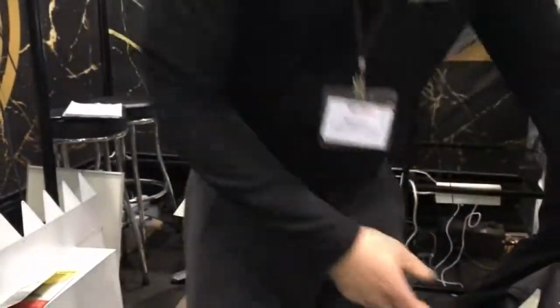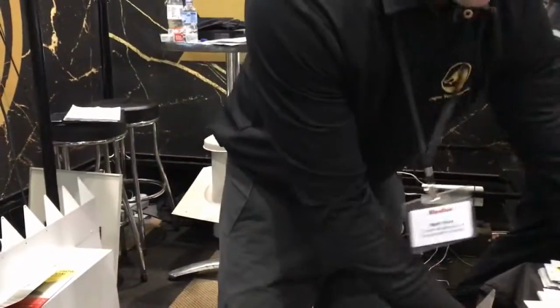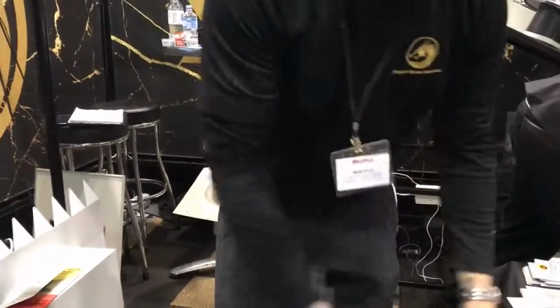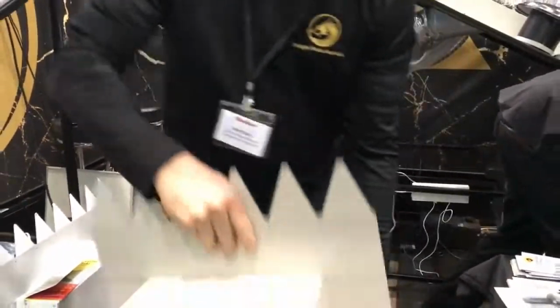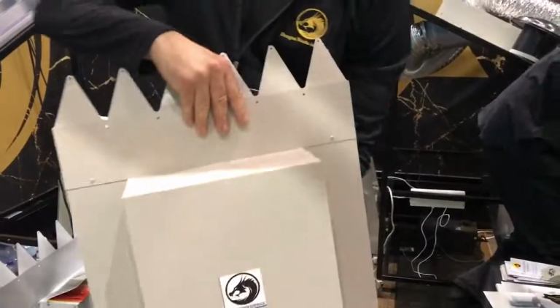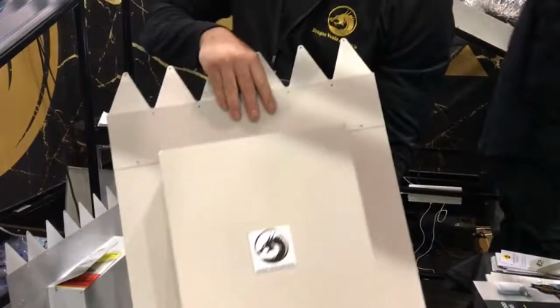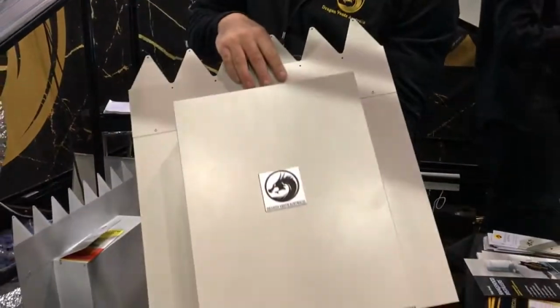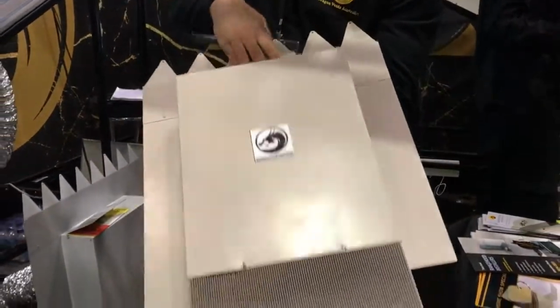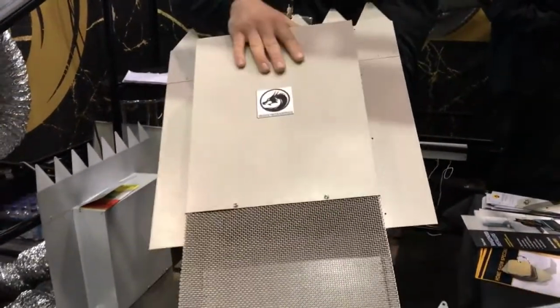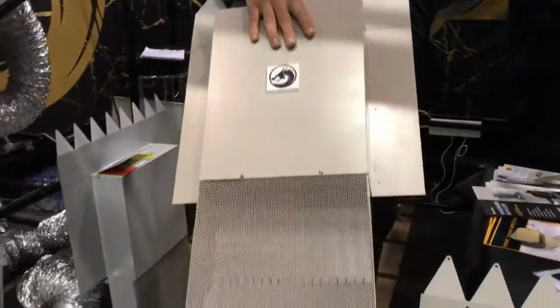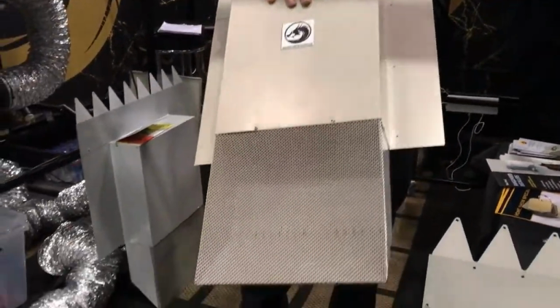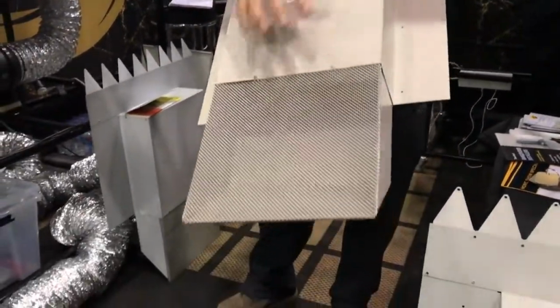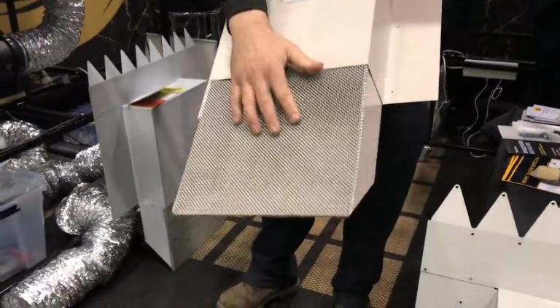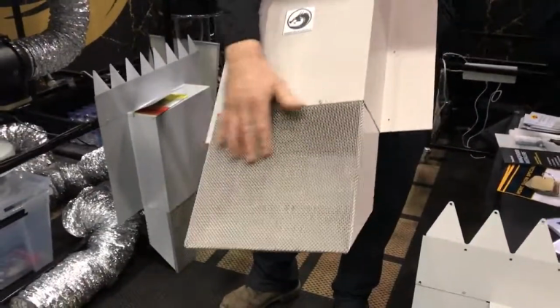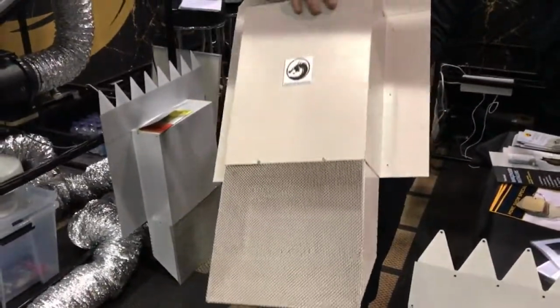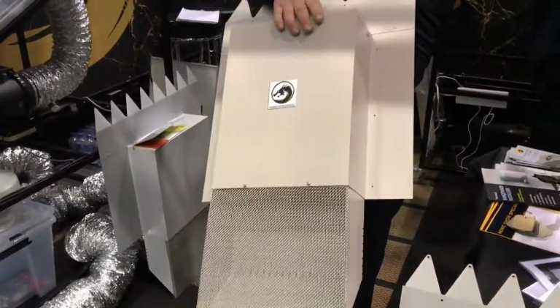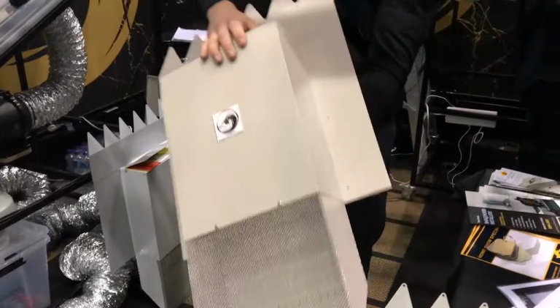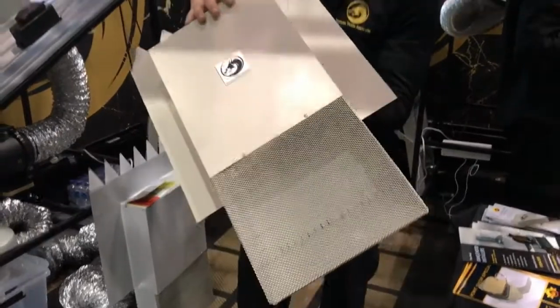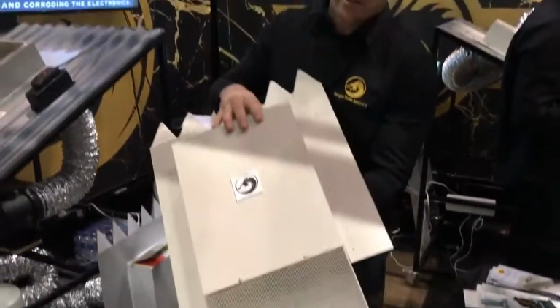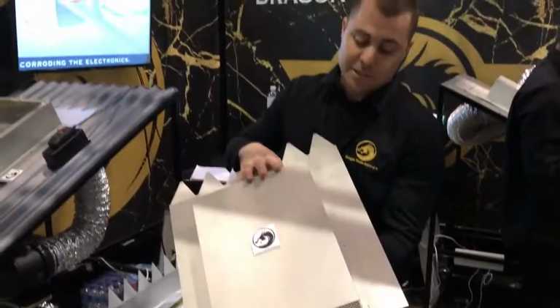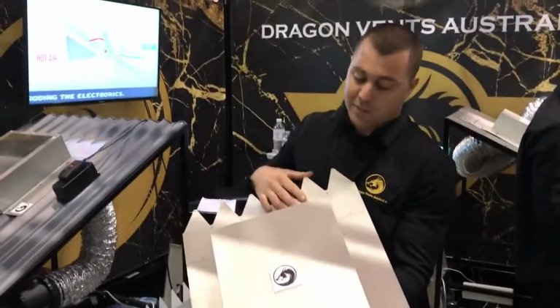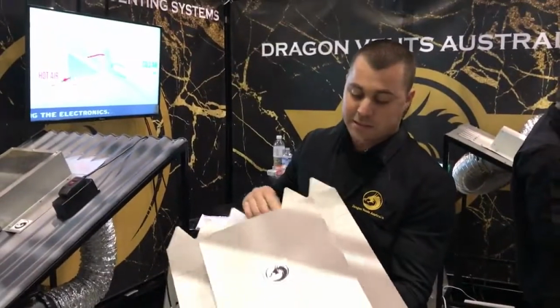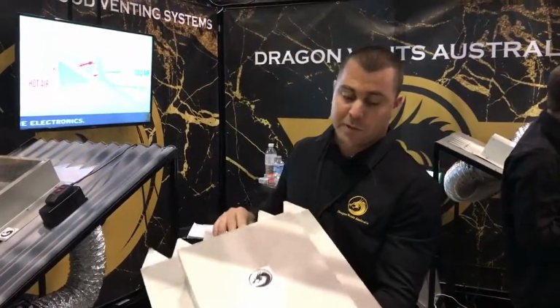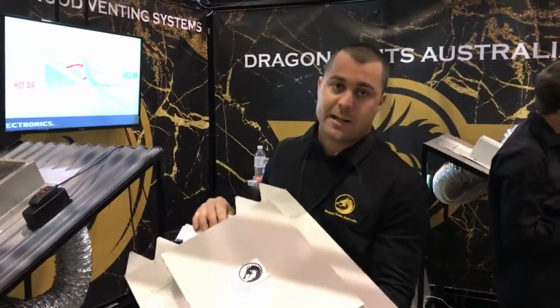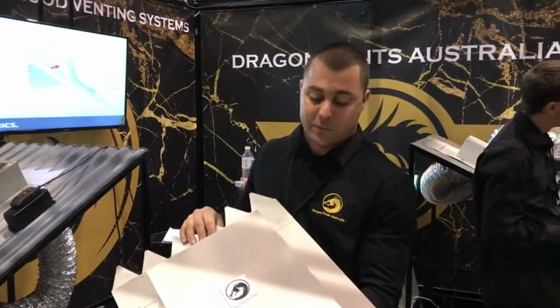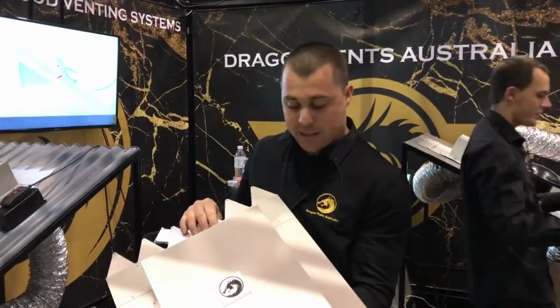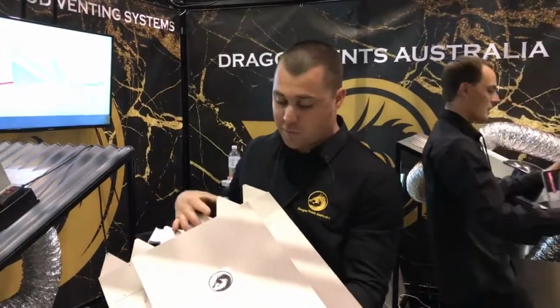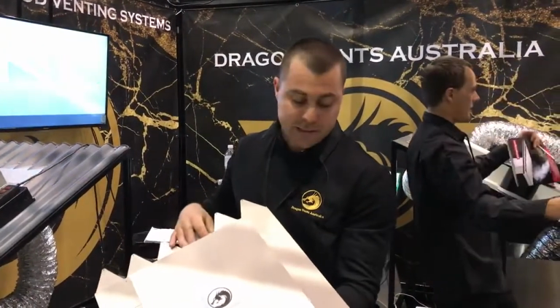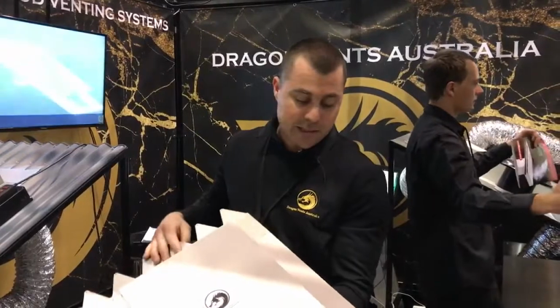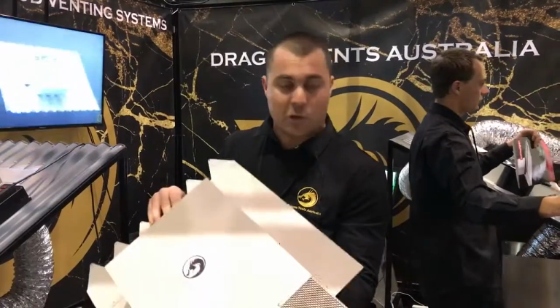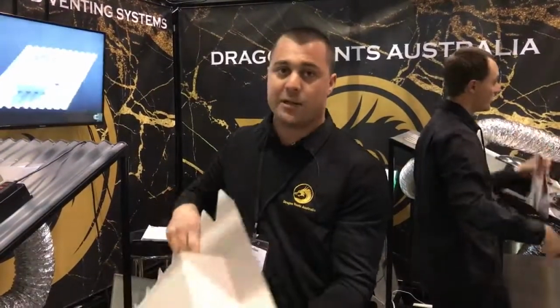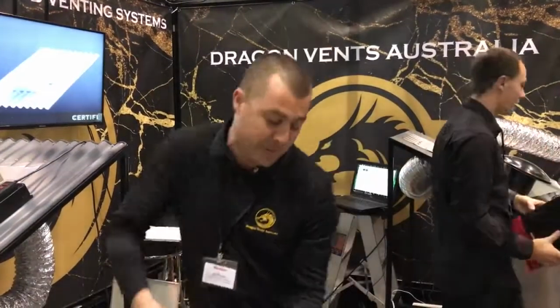It's made from Australian Colorbond with a 20-year guarantee and 316 stainless mesh. It's a very over-engineered product — couldn't be made with any better quality. All made here in Perth.